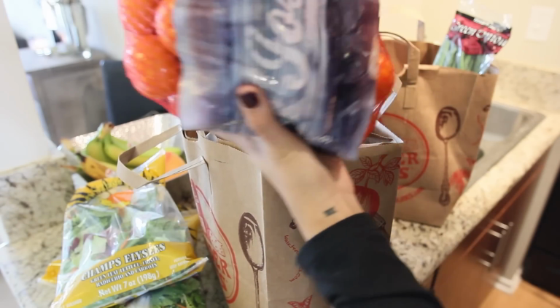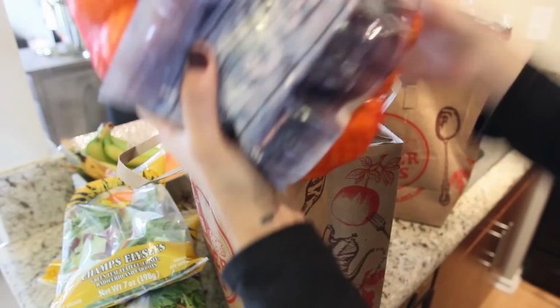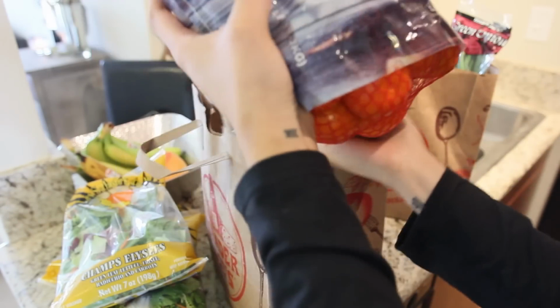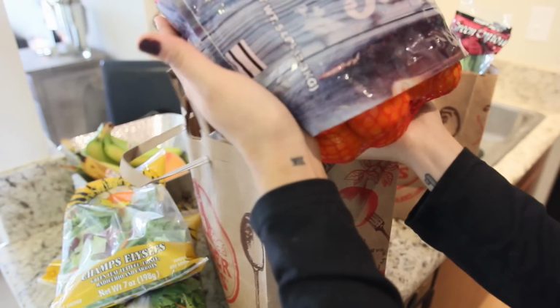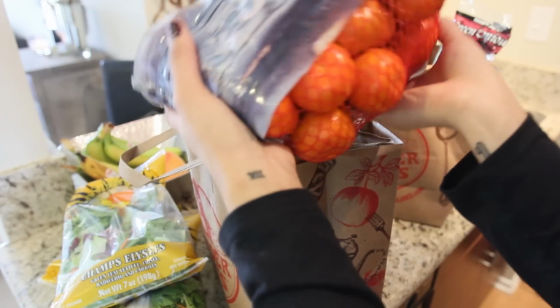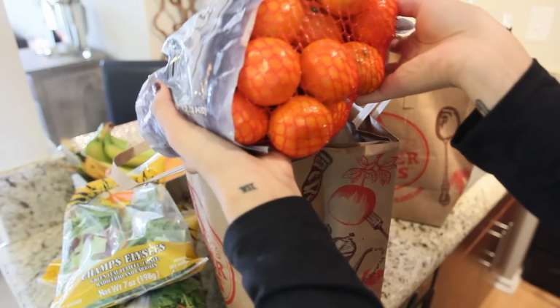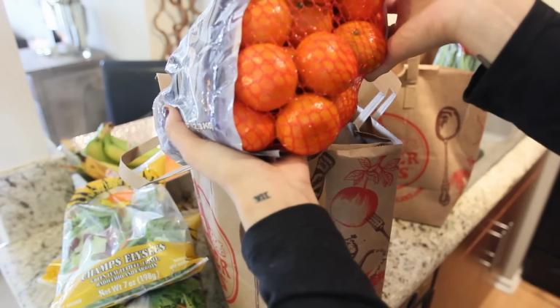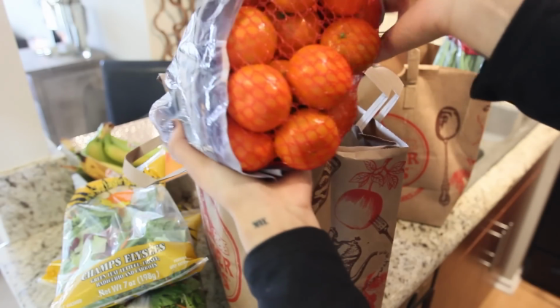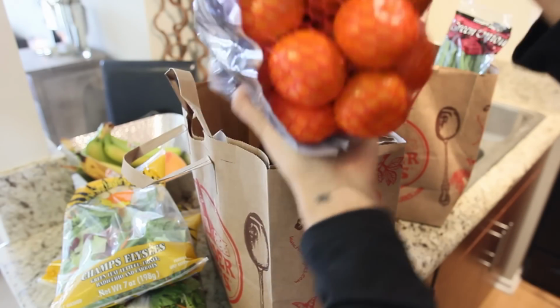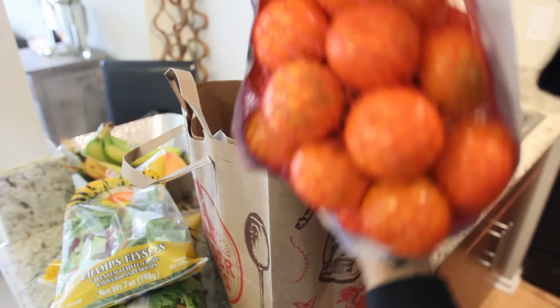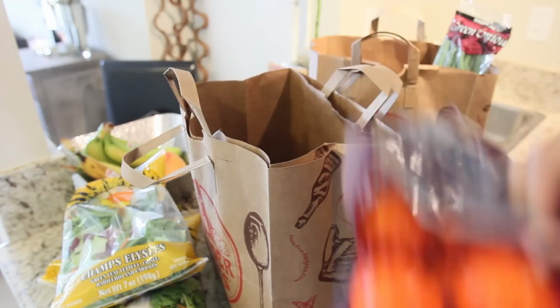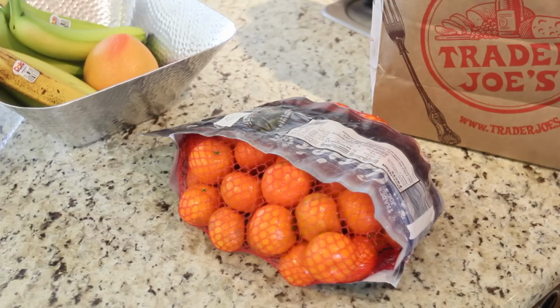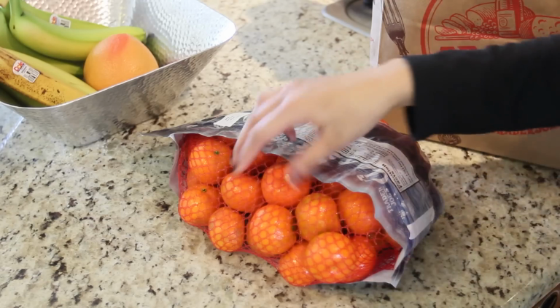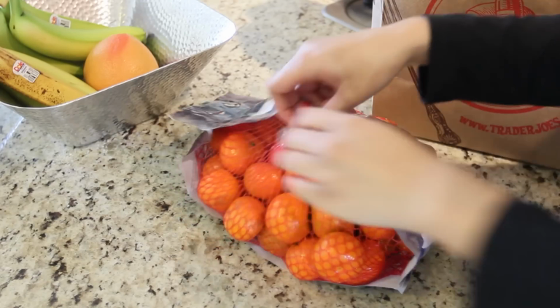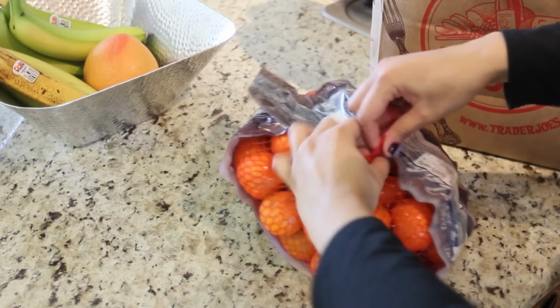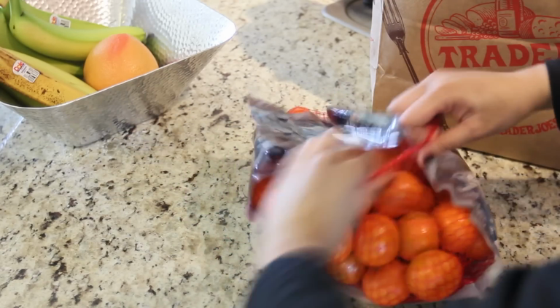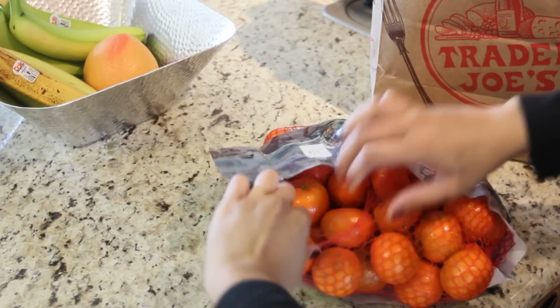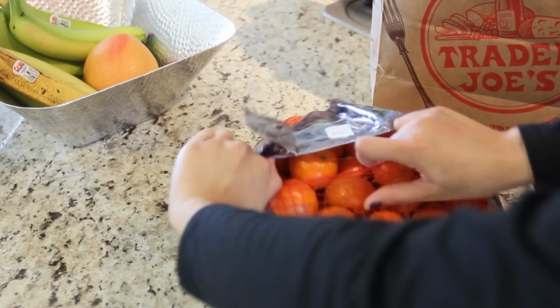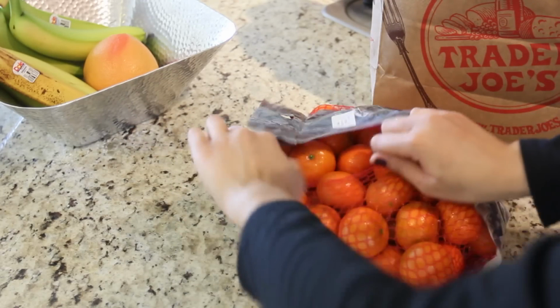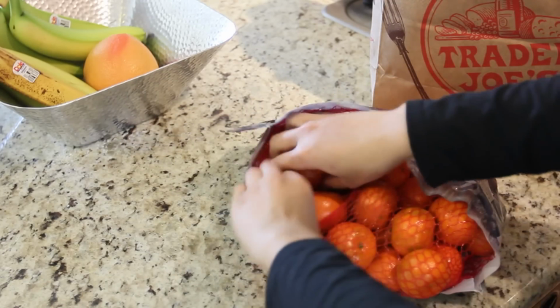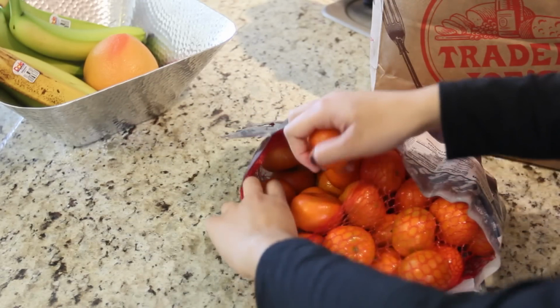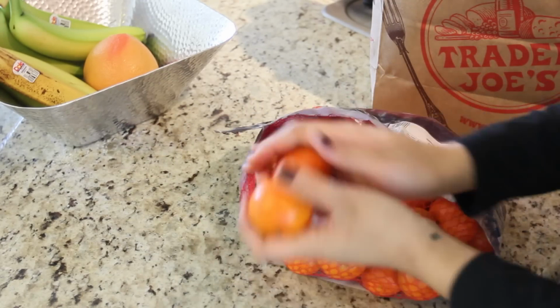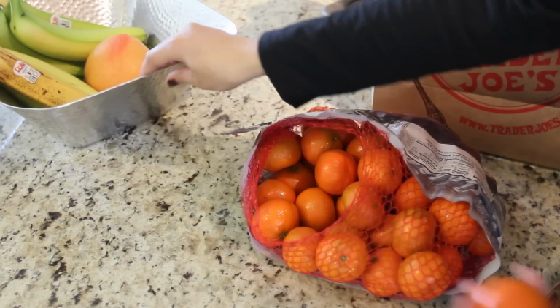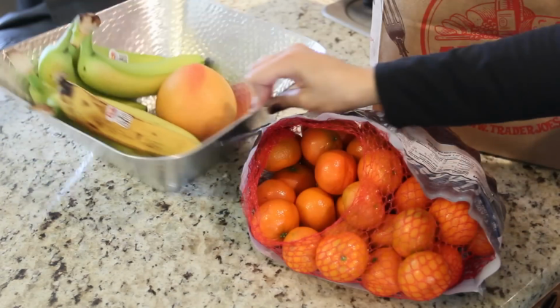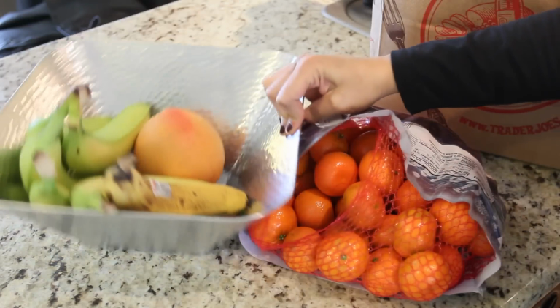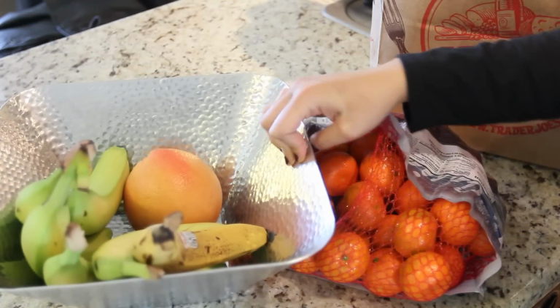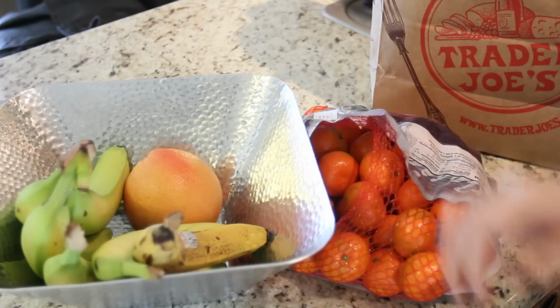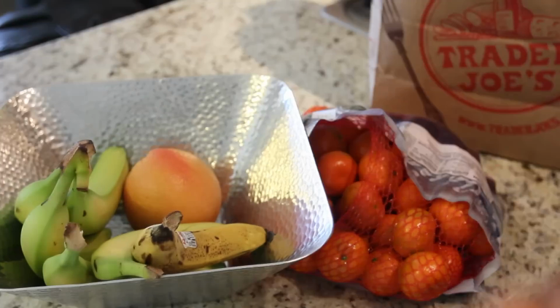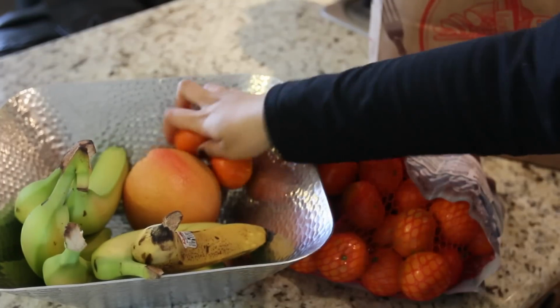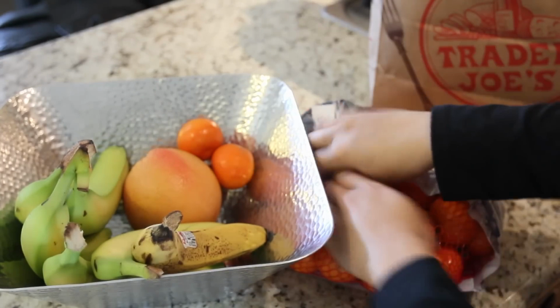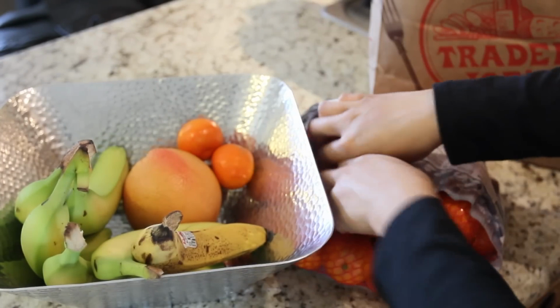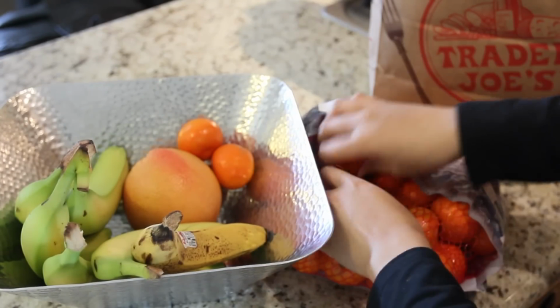Citrus fruit is always a good thing for me to have around because I'm prone to getting sick, so vitamin C is great. I just picked up a nice bag of these beauties and I'm going to fill them up in my fruit bowl. I like to see my fruit because then I'm more prone to eating it when I see it right in front of me.